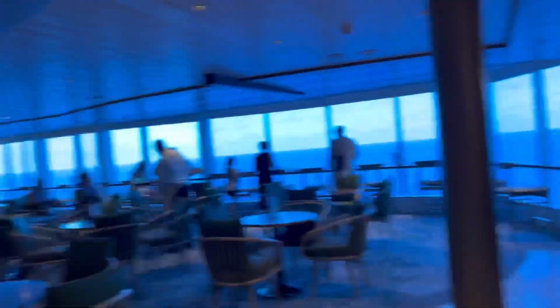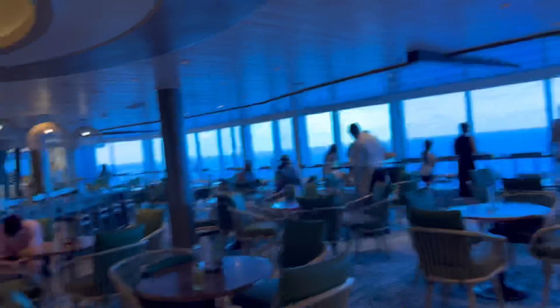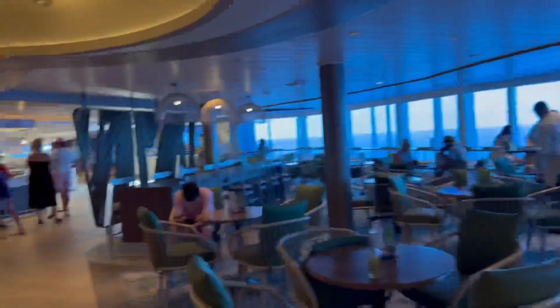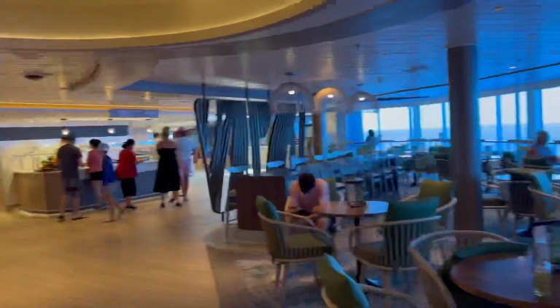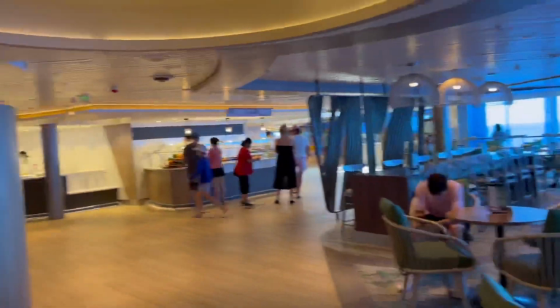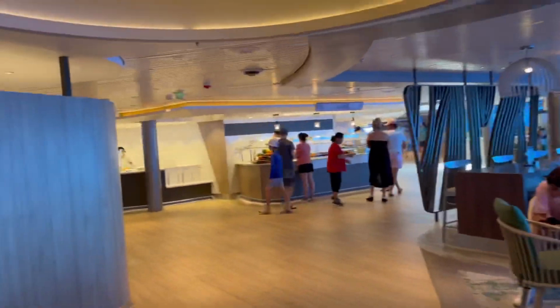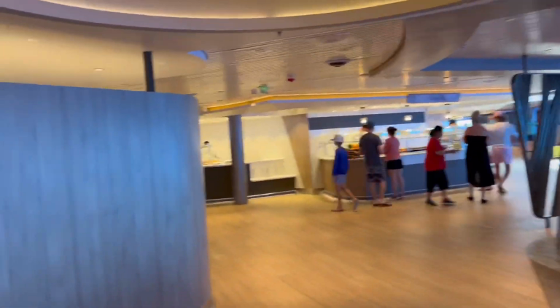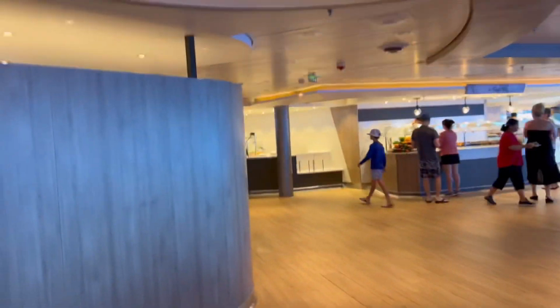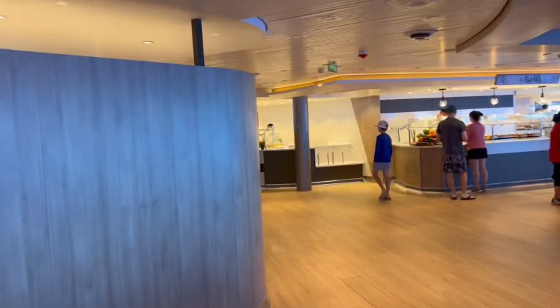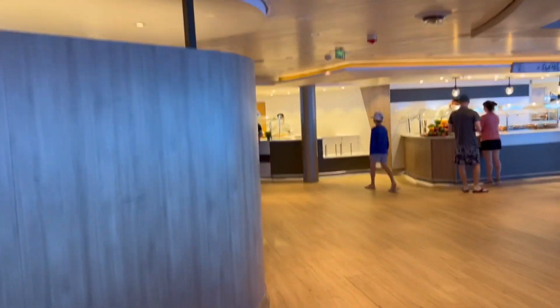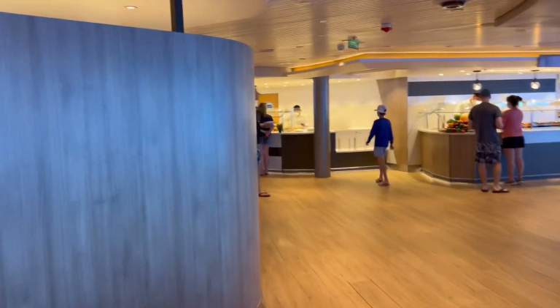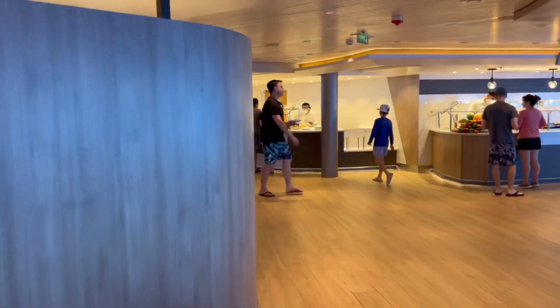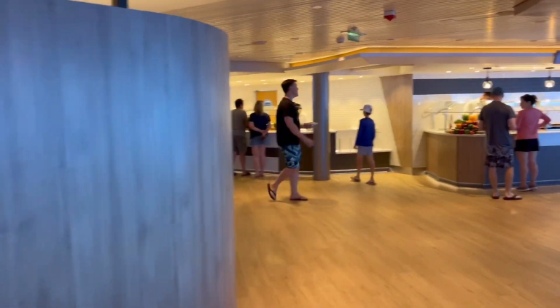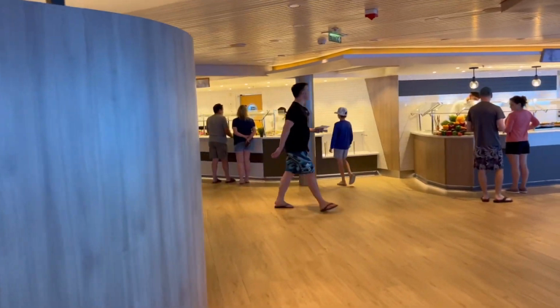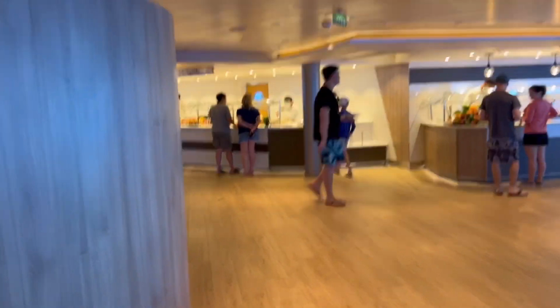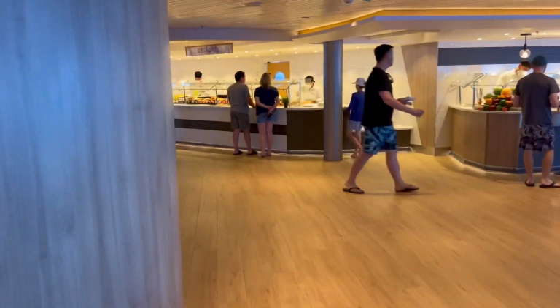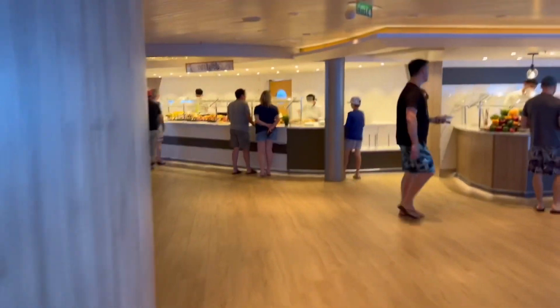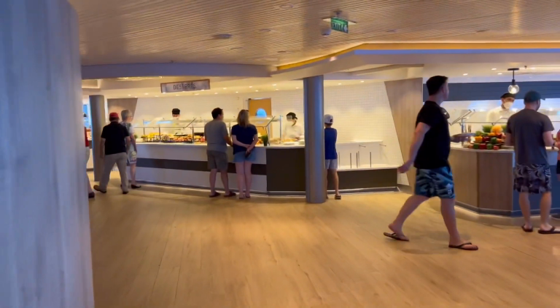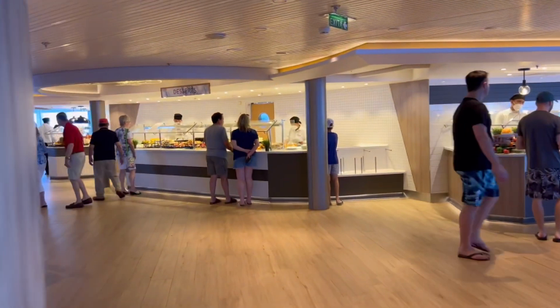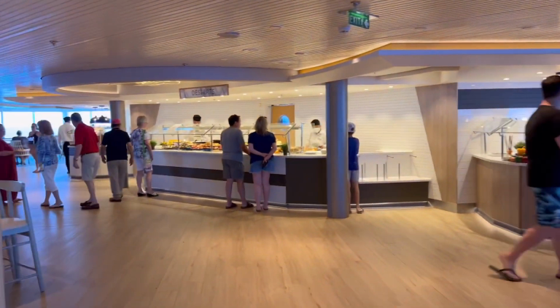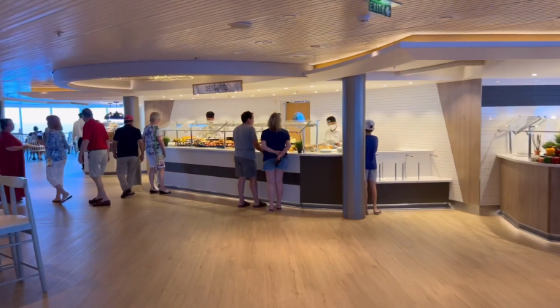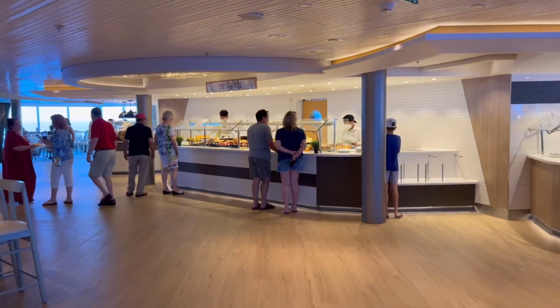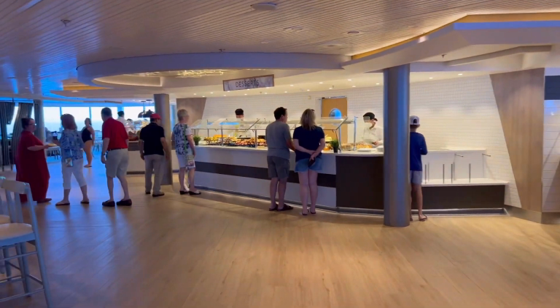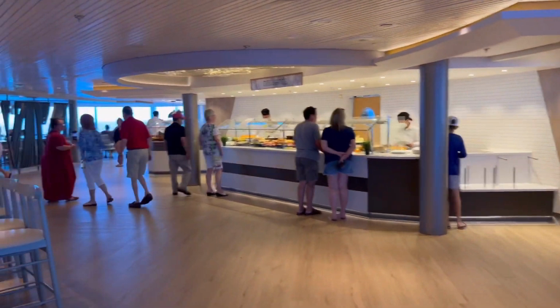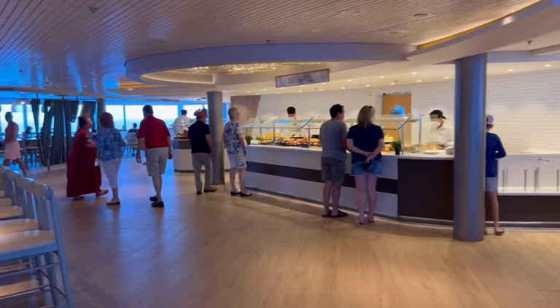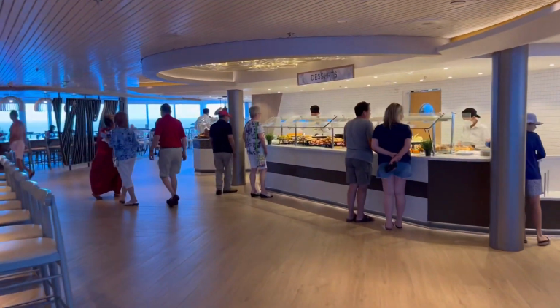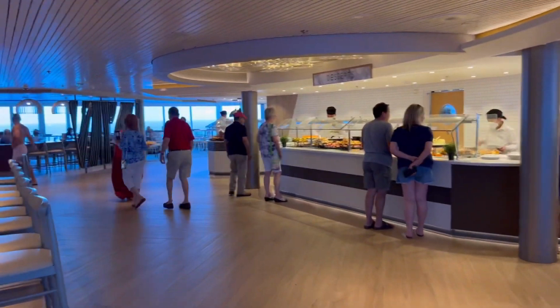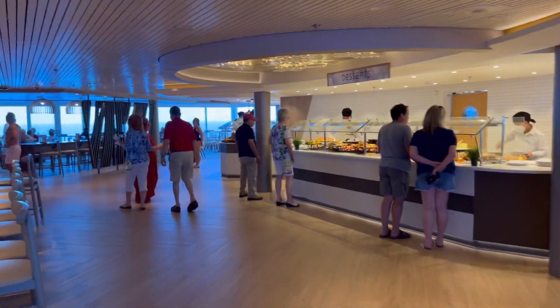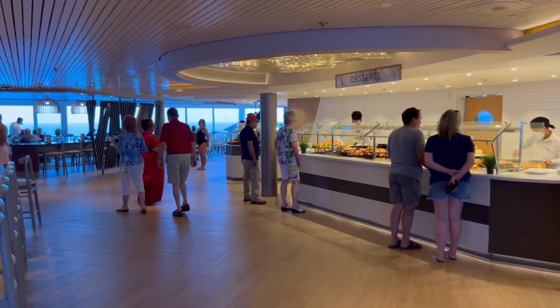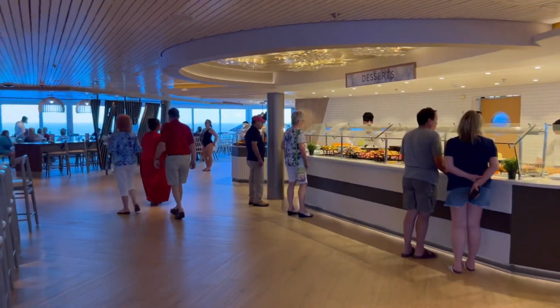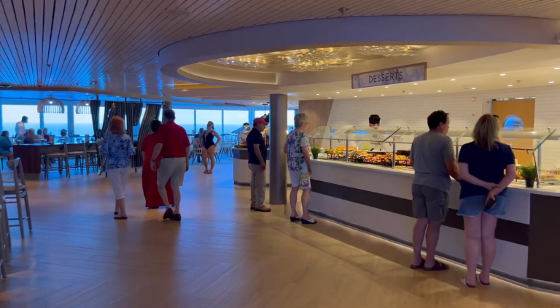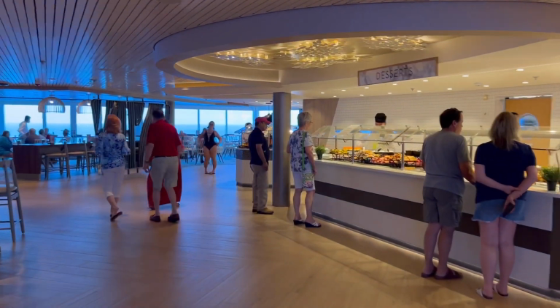And that's it guys. That is the buffet here on the Celebrity Millennium. Talk to you later. Bye.